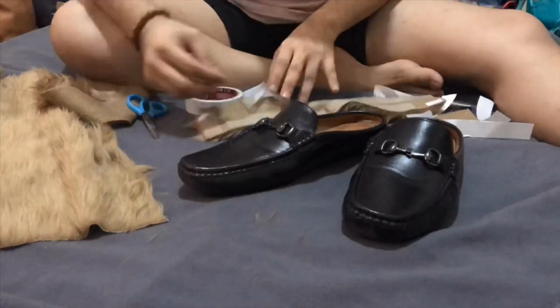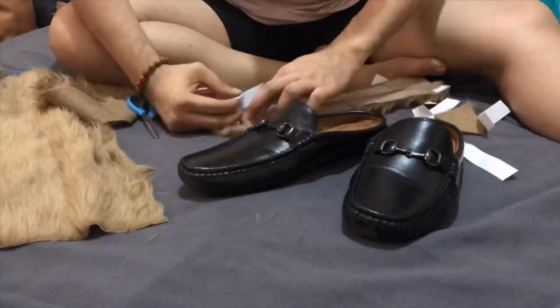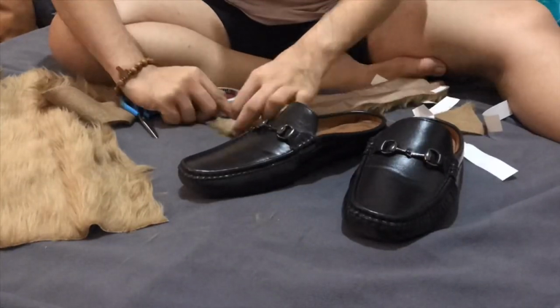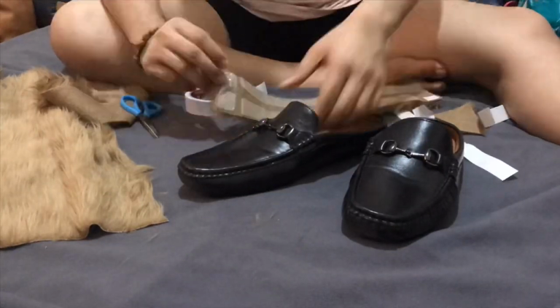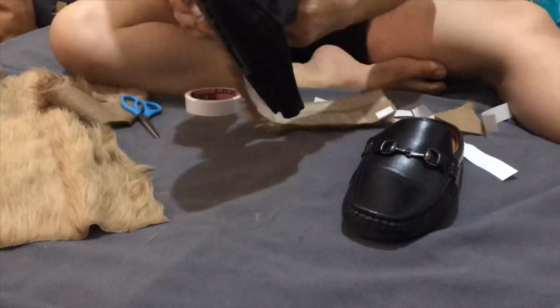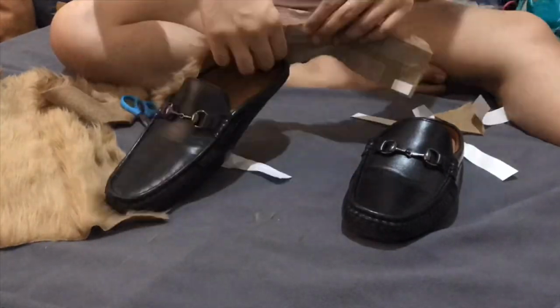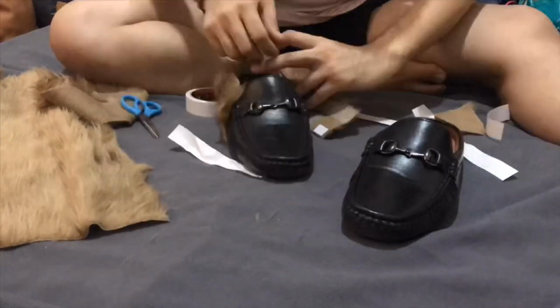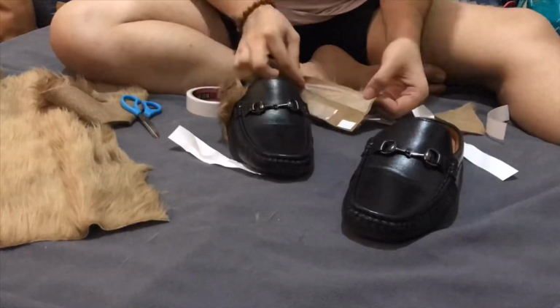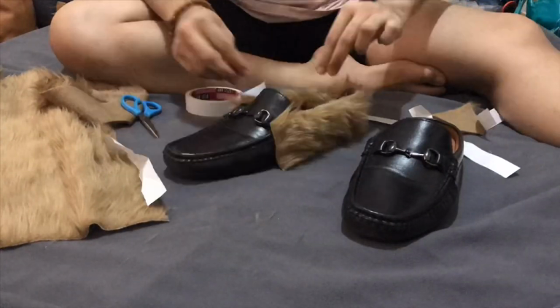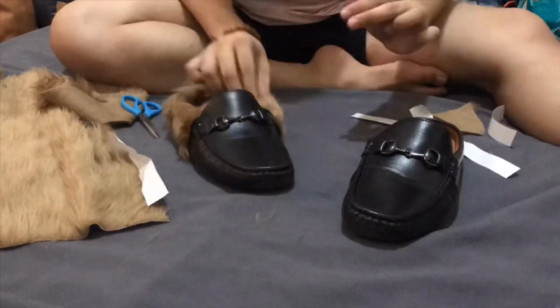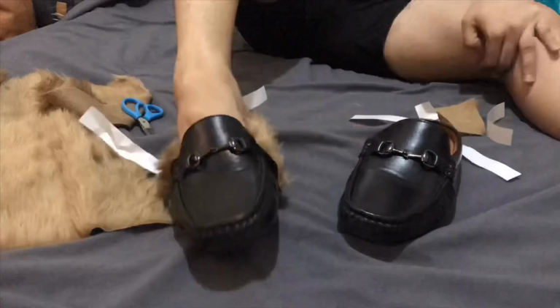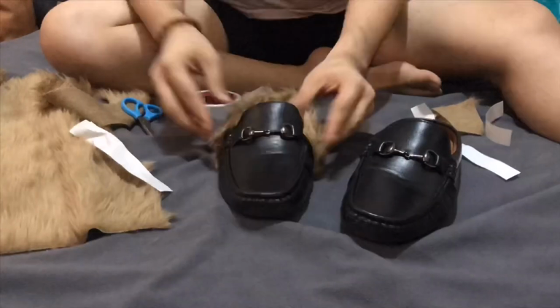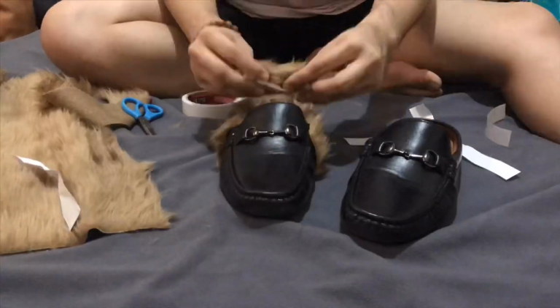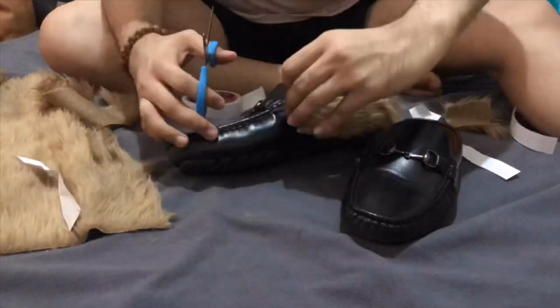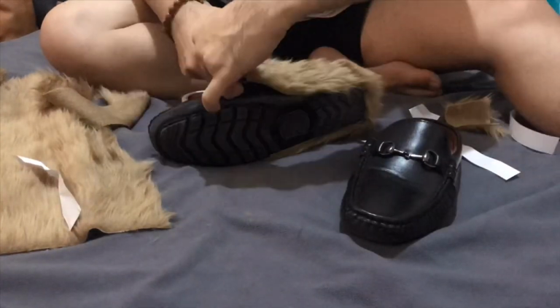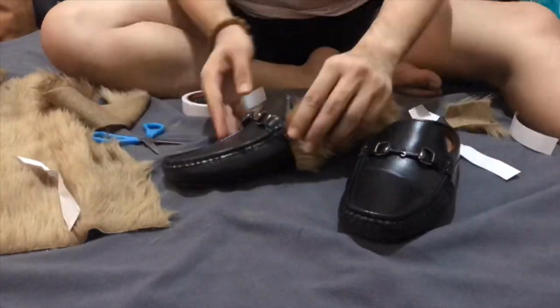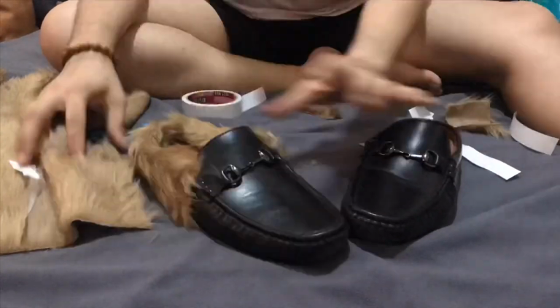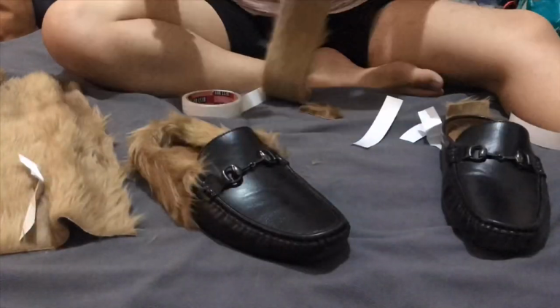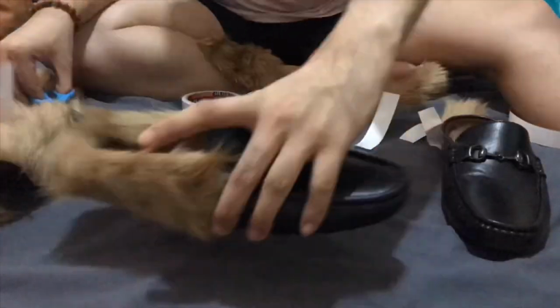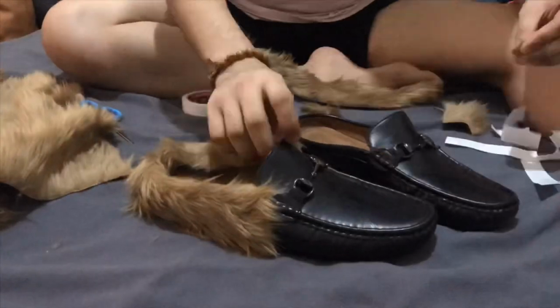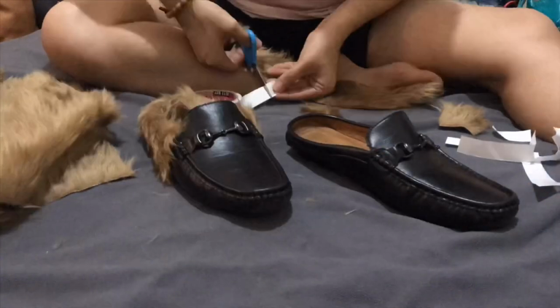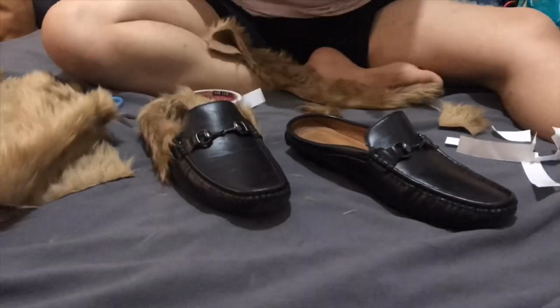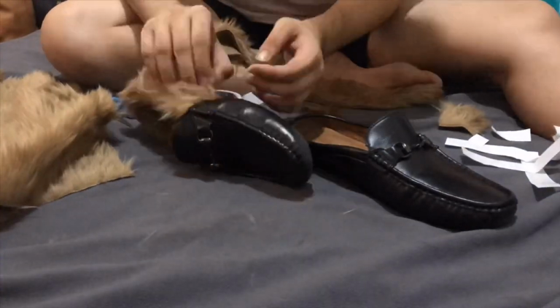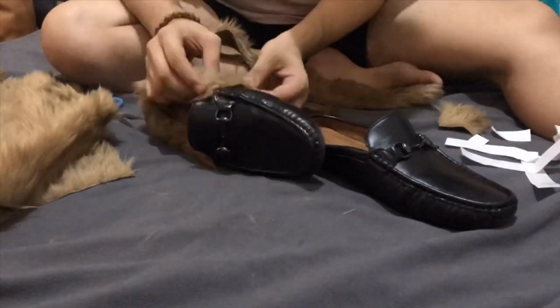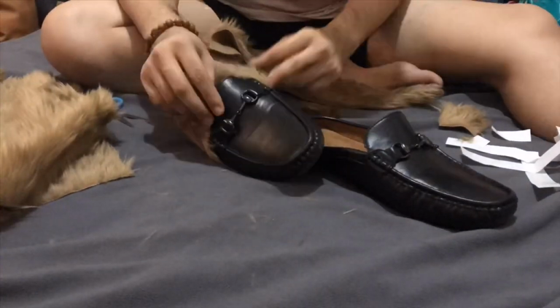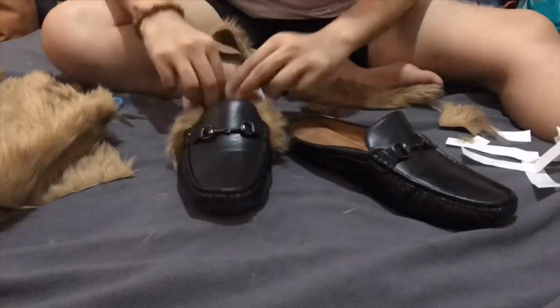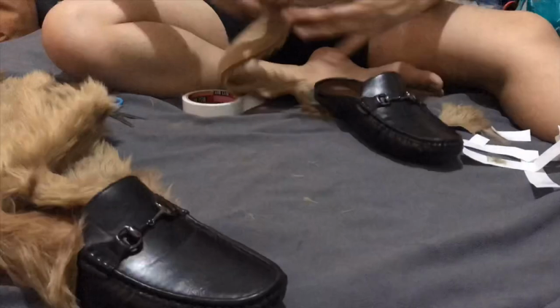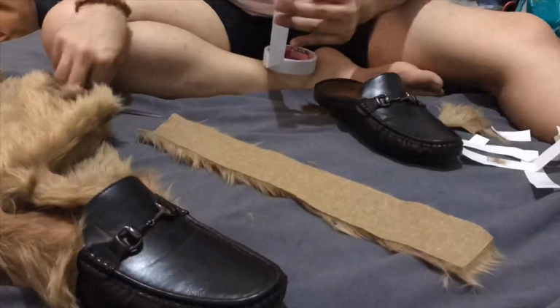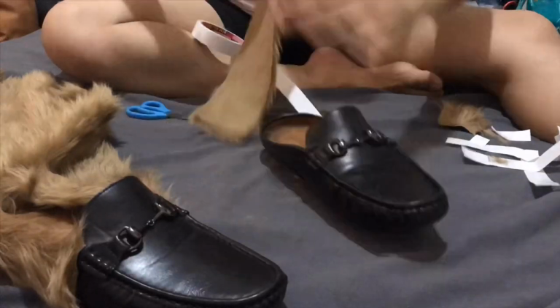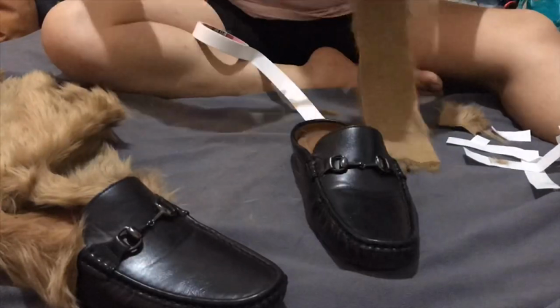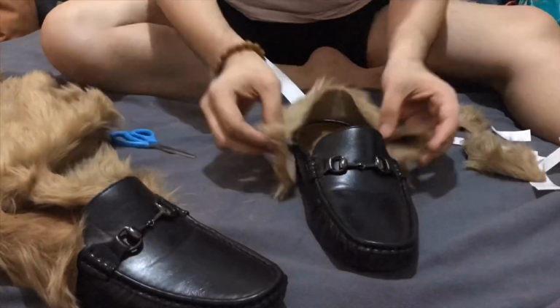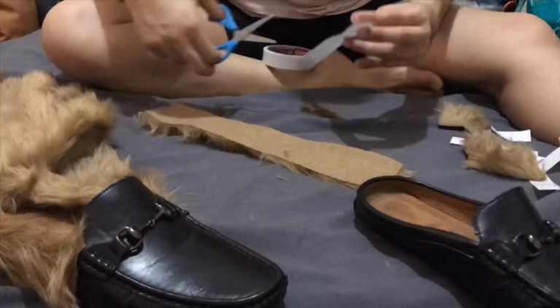You just have to measure your fabric and cut it in half, put the double-sided tape on, then stick it on your loafers tightly. Make it as neat as possible.